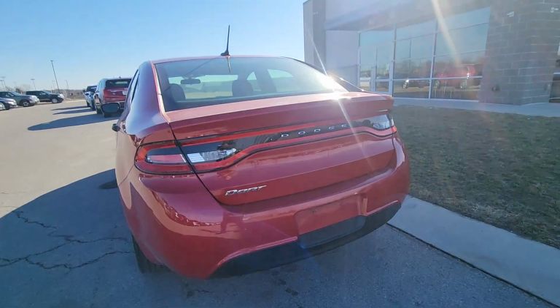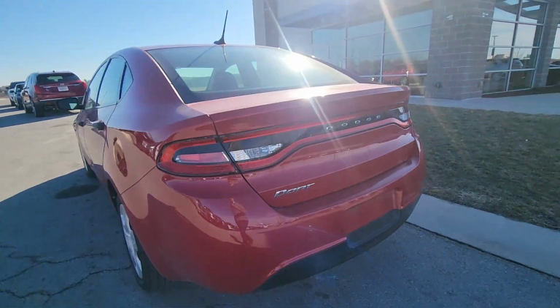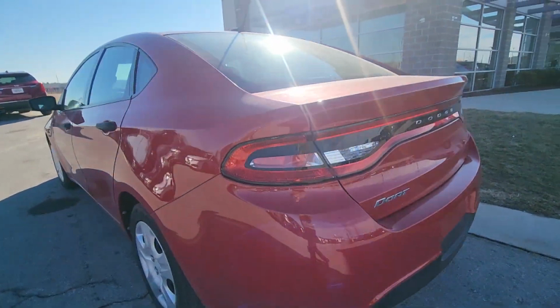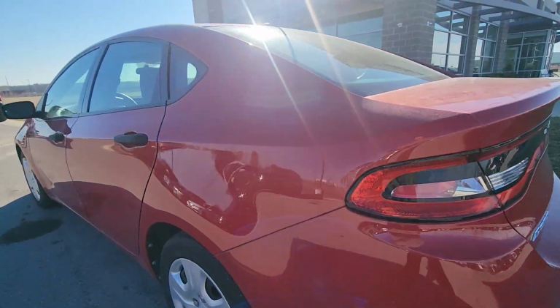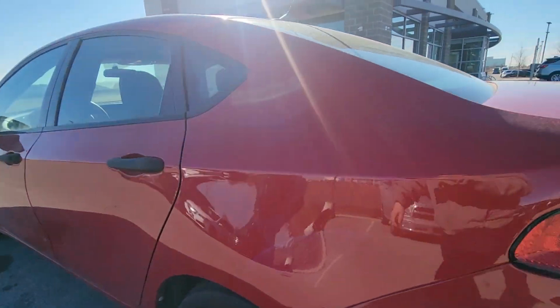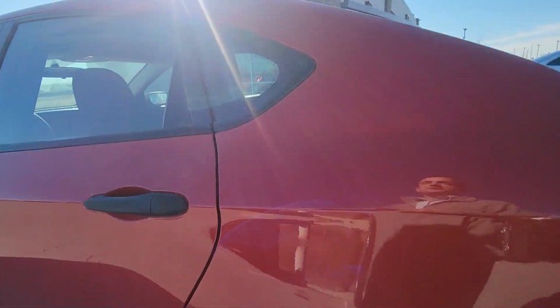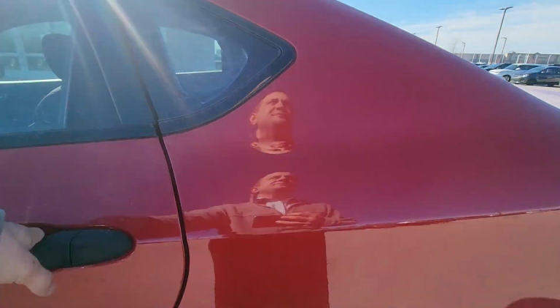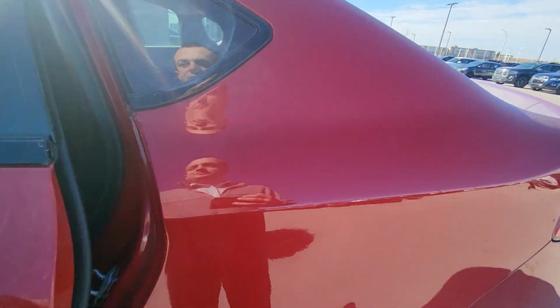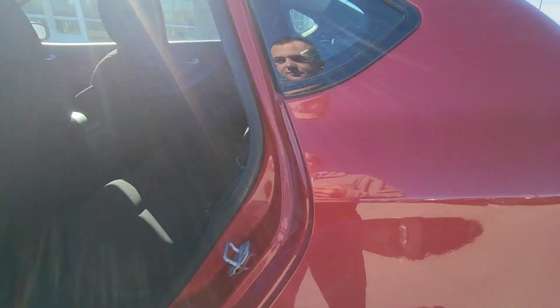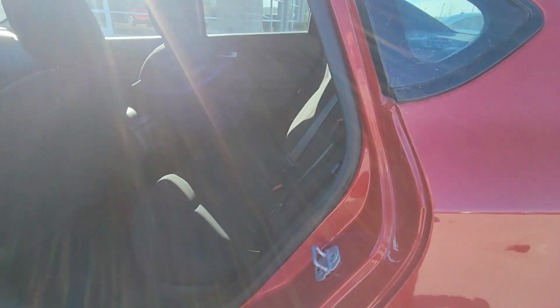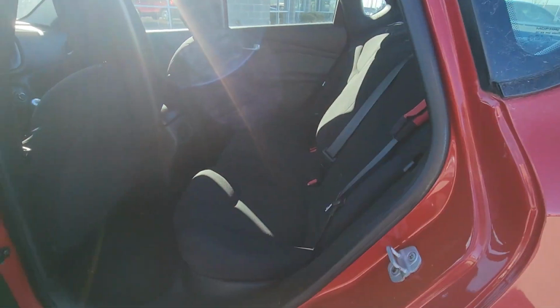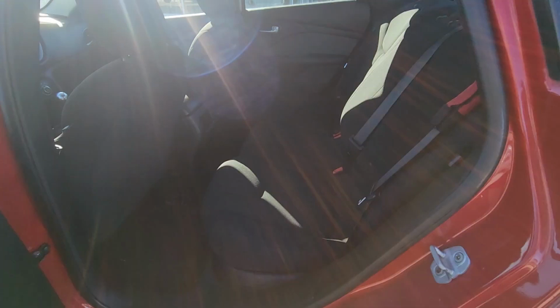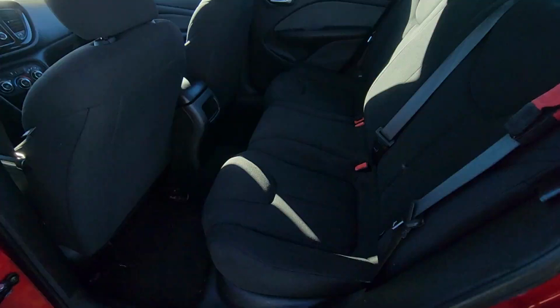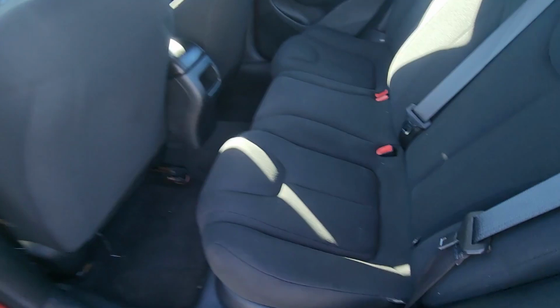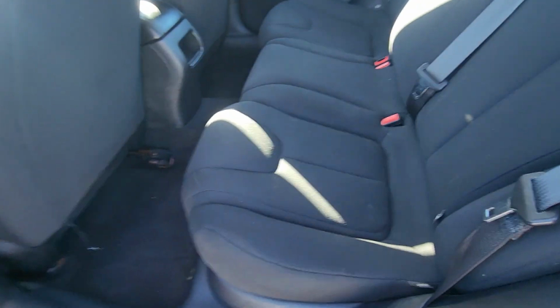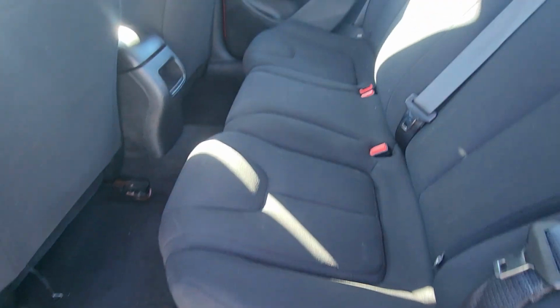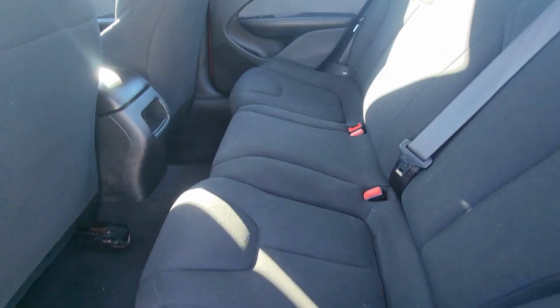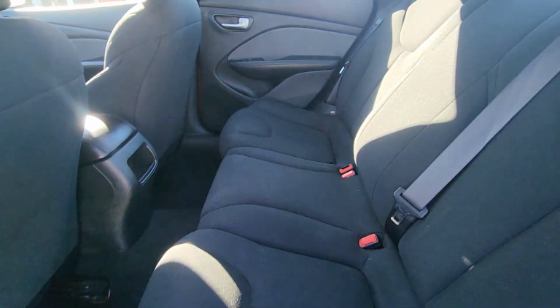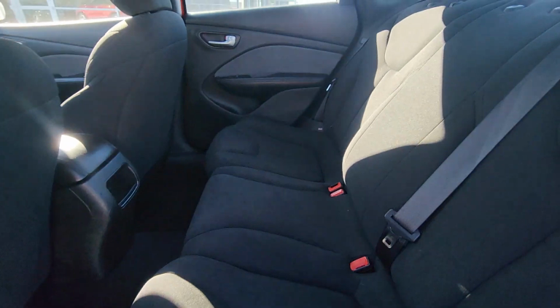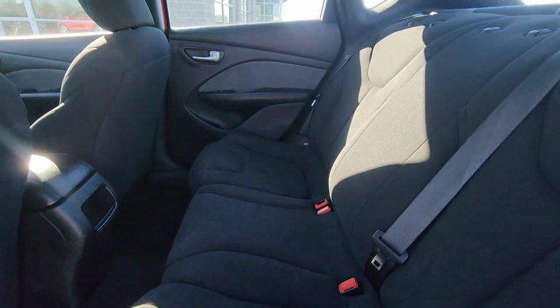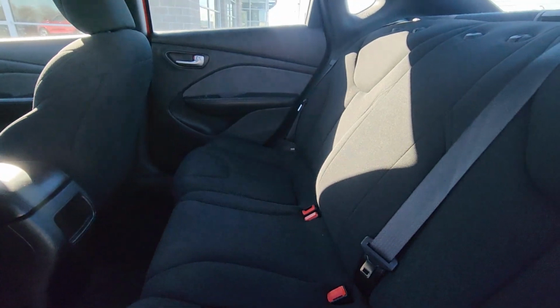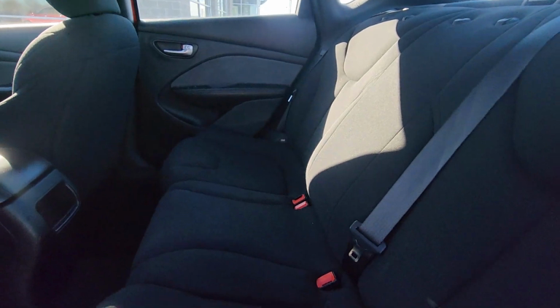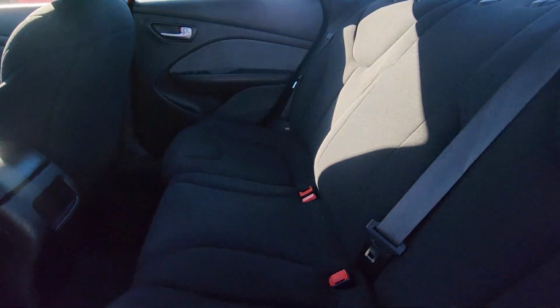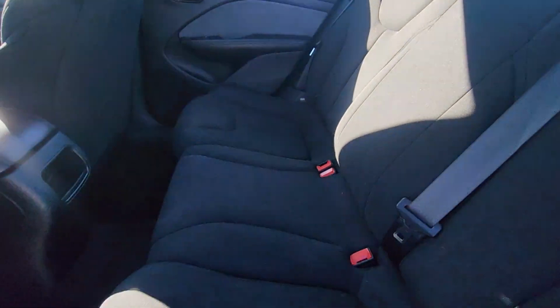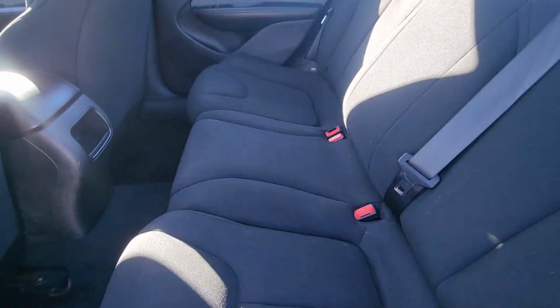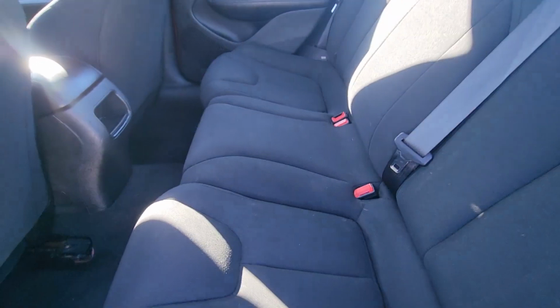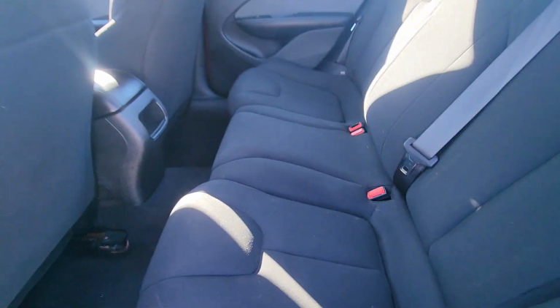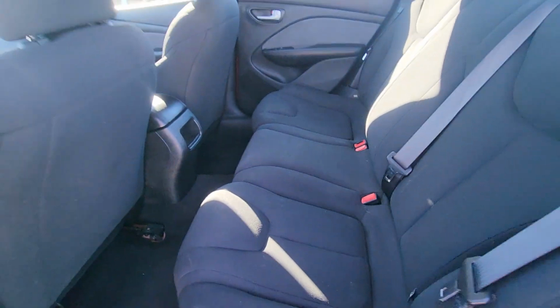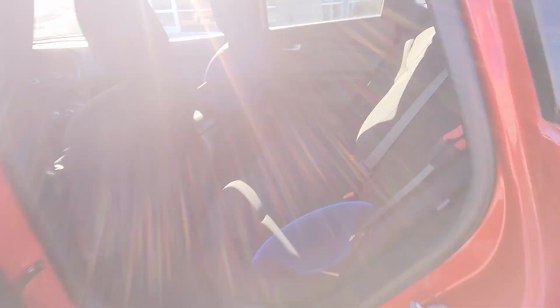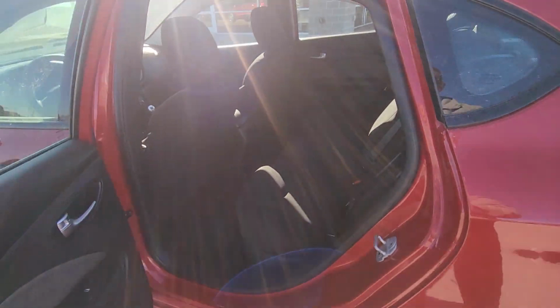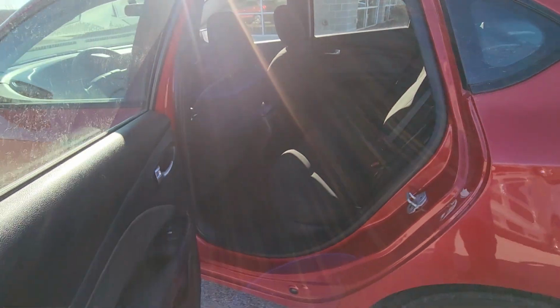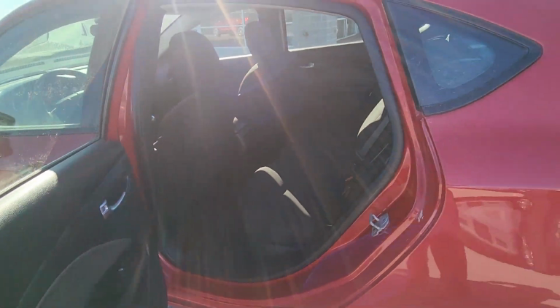Moving on to the interior, going to check out the back seat first. The first thing you're going to notice is the interior is super clean back here. It looks very comfy as well and there's no wear or tear in the upholstery in the back, so fantastic.